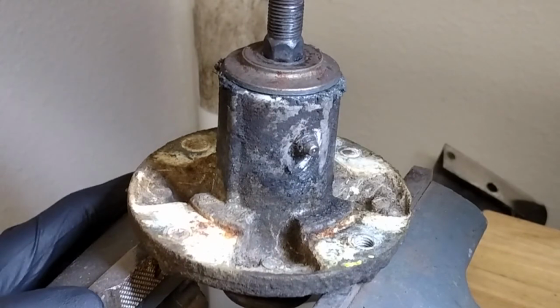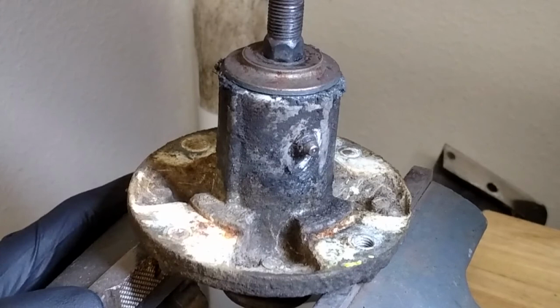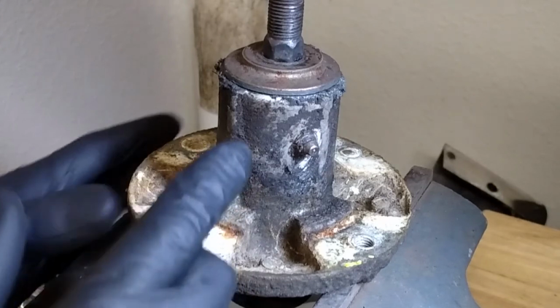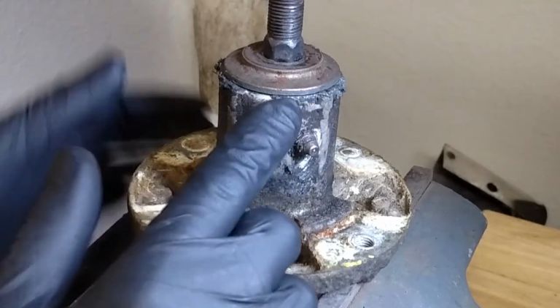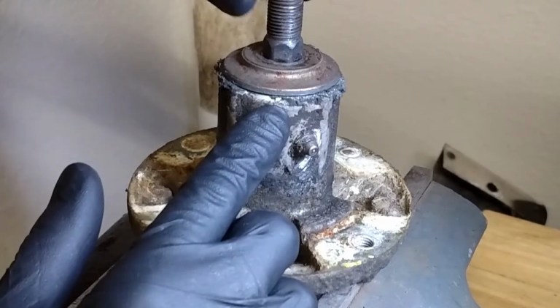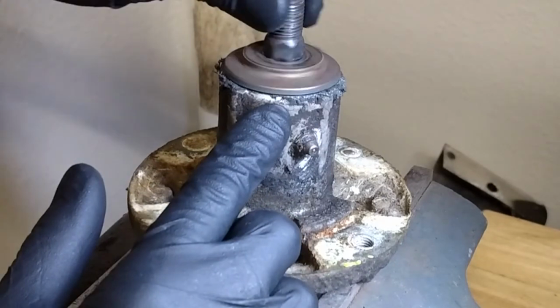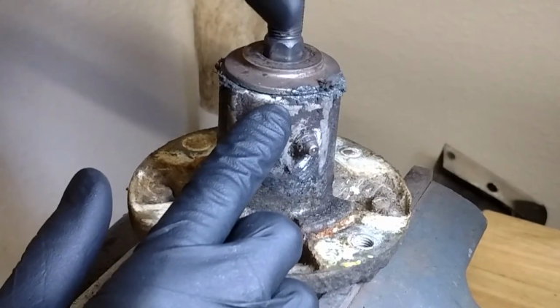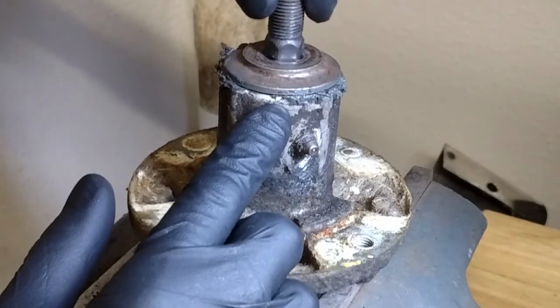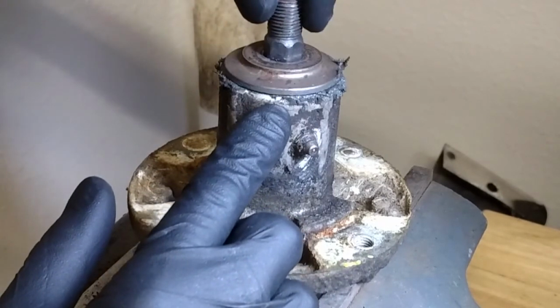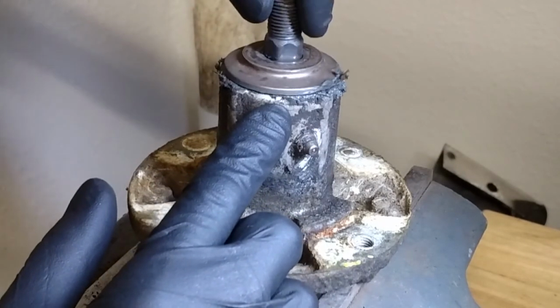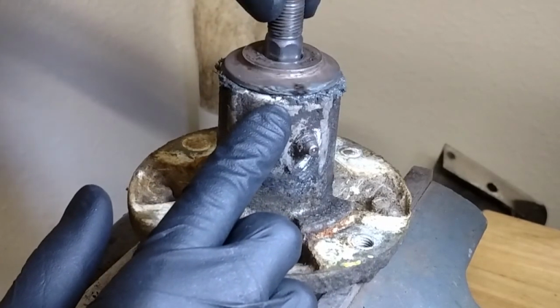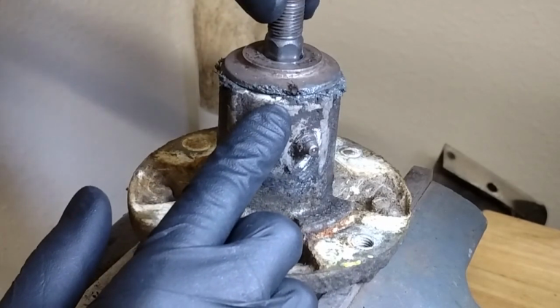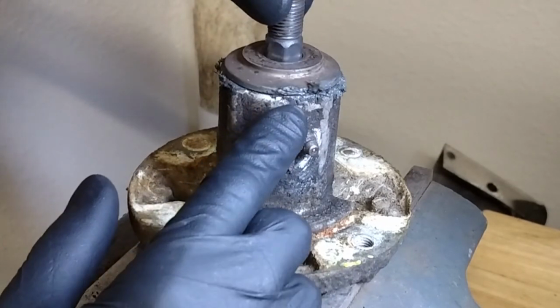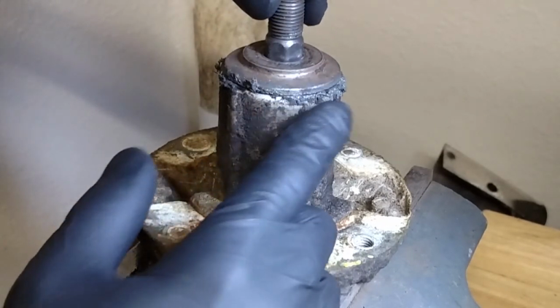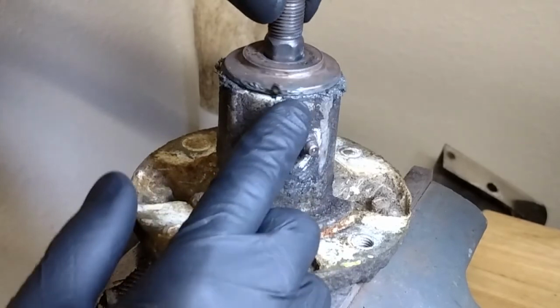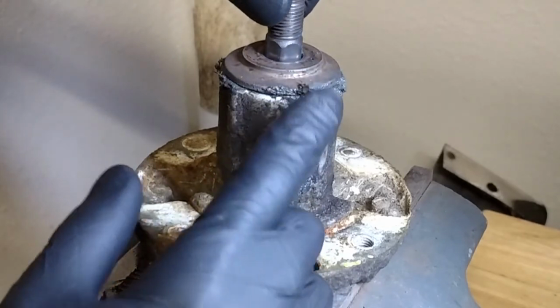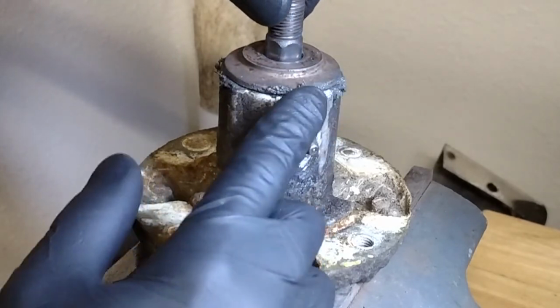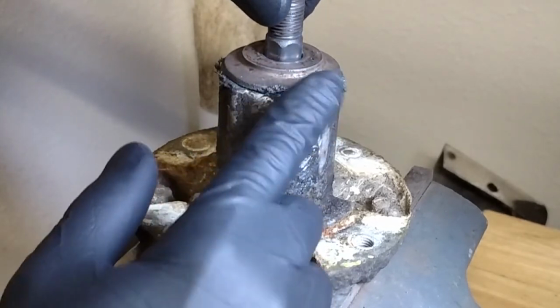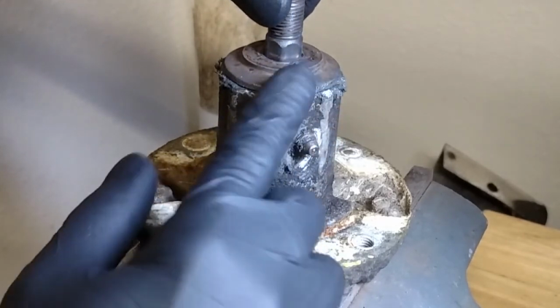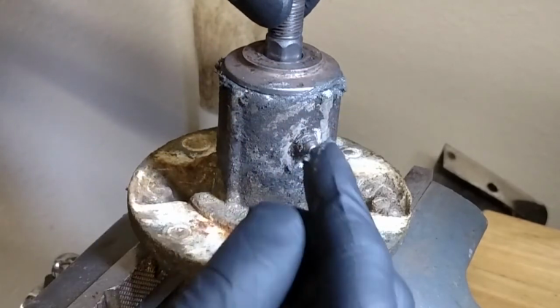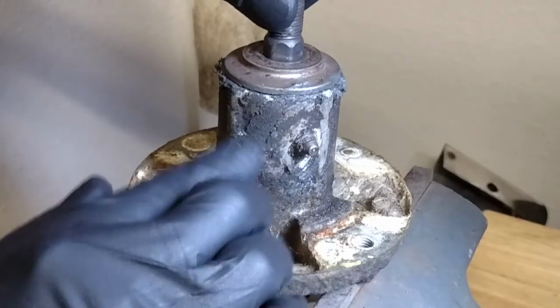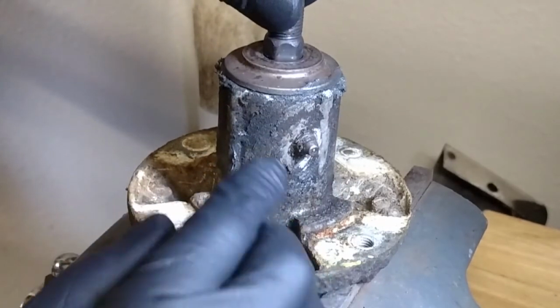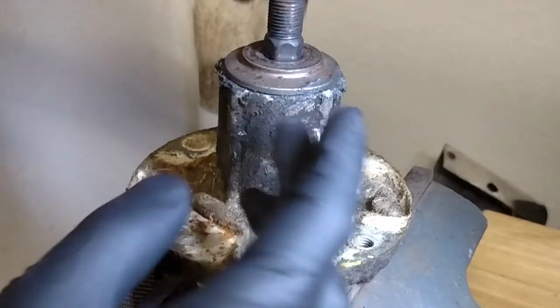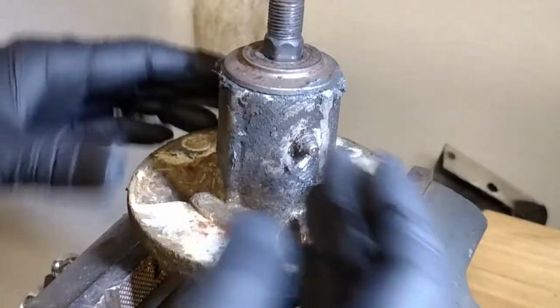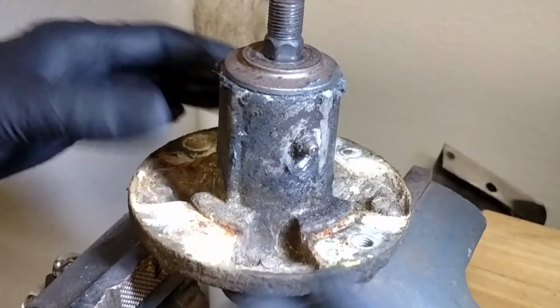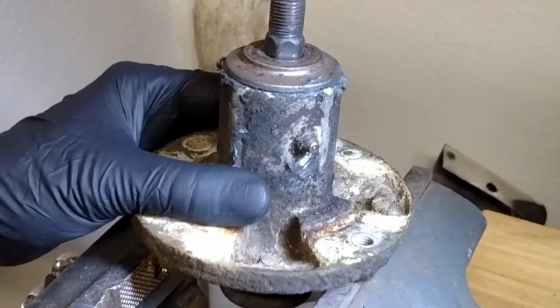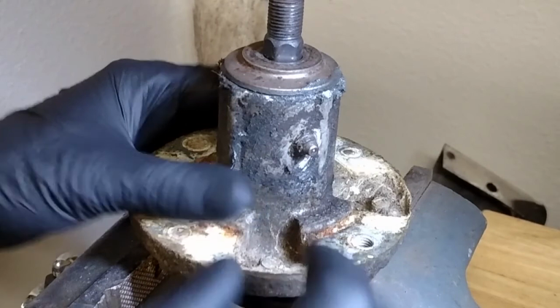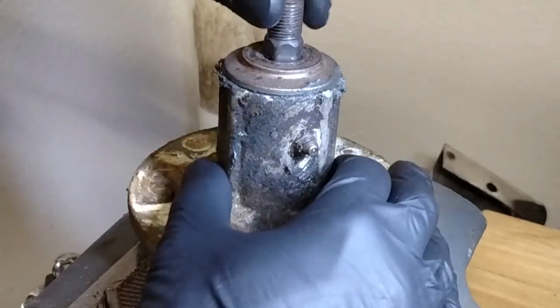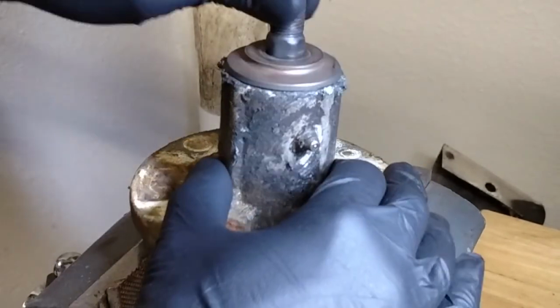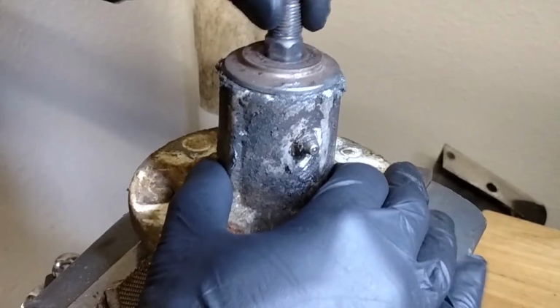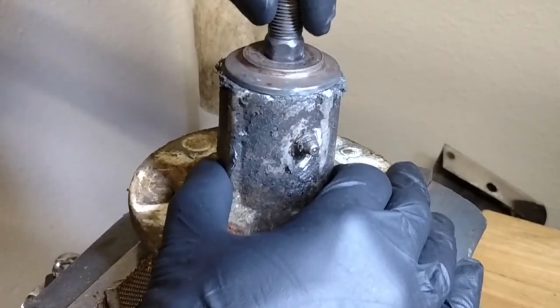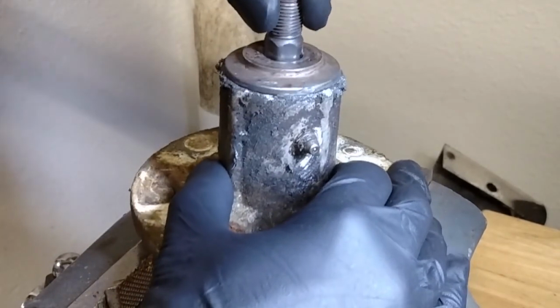Speaking of failure, once this thing came out, it was pretty clear to see that a lot of grease had been coming out of here. This is over-greased, probably because the seal blew. So I'd like to take it apart and check it out.